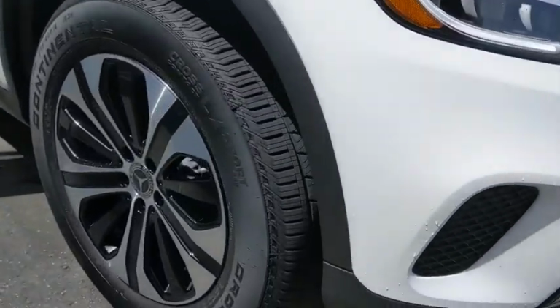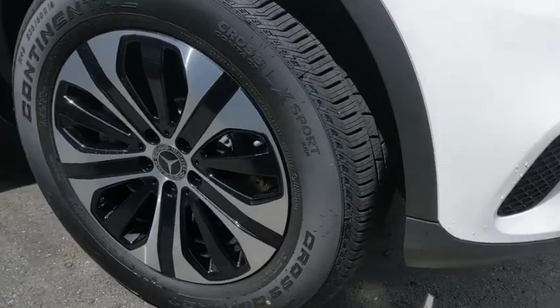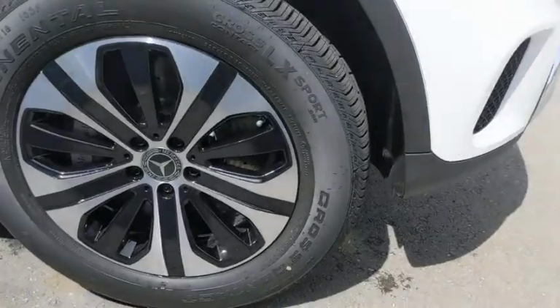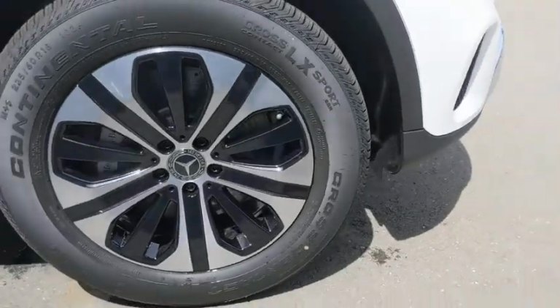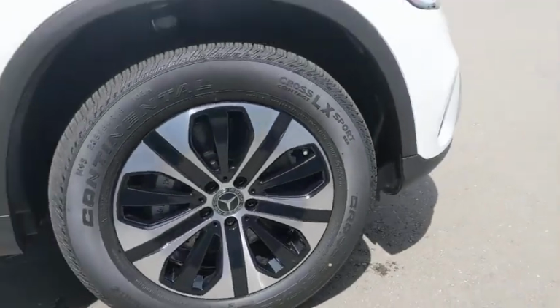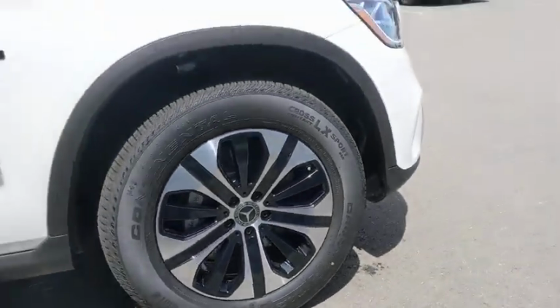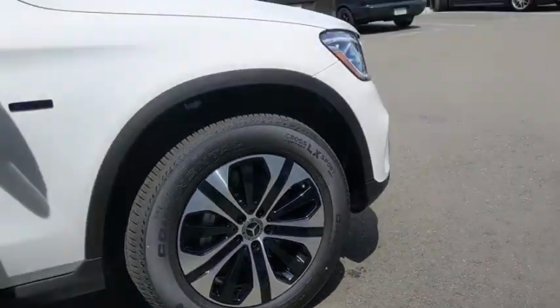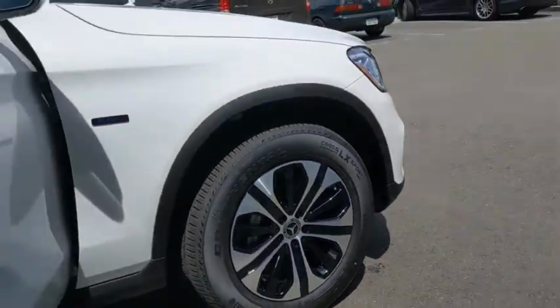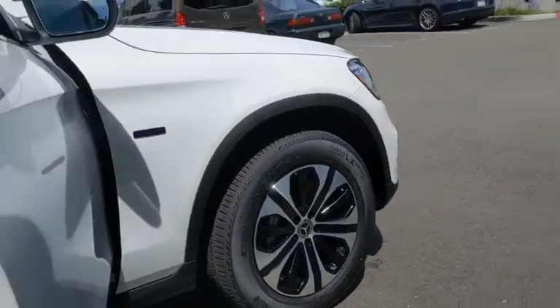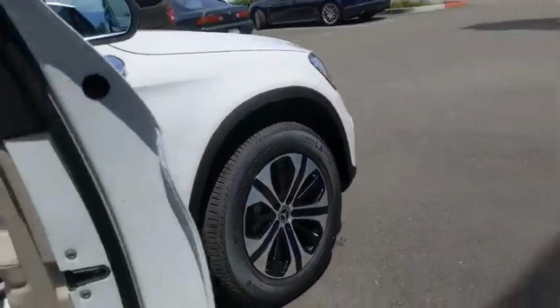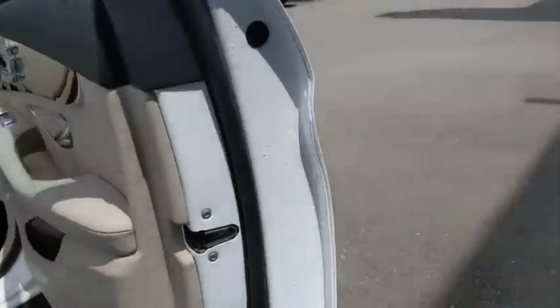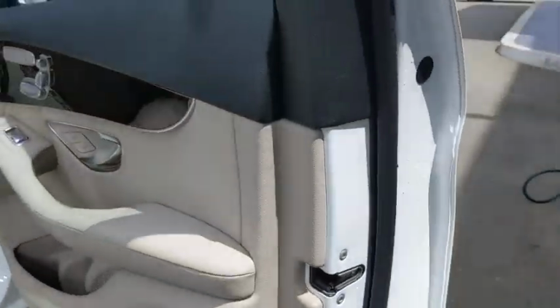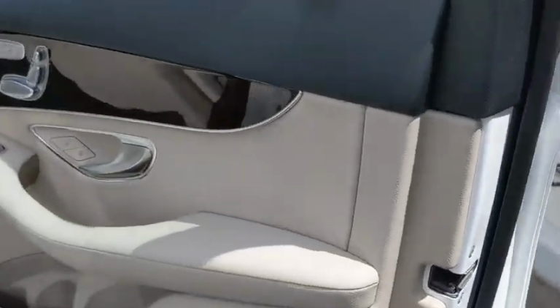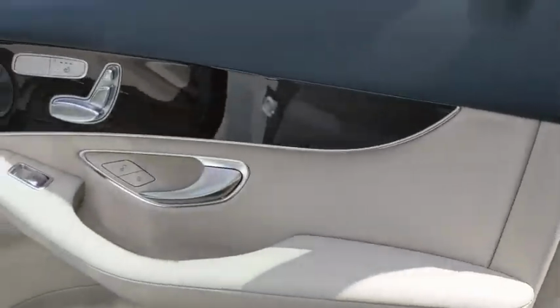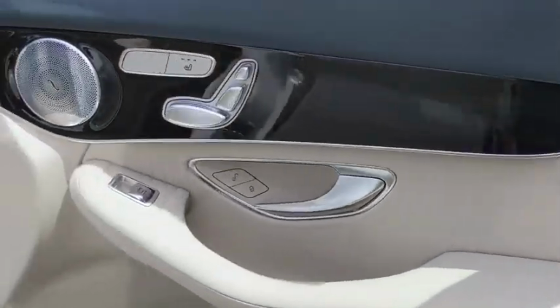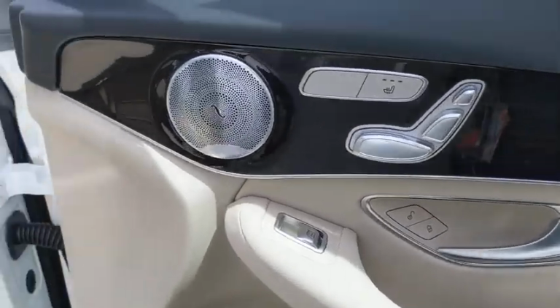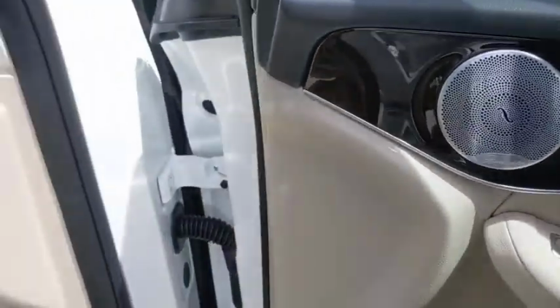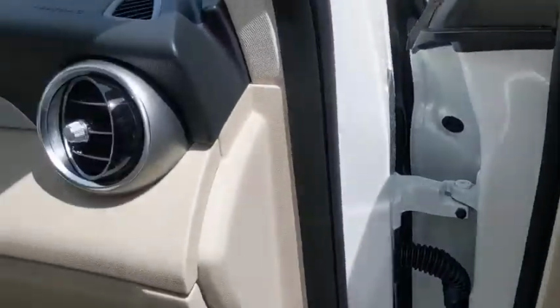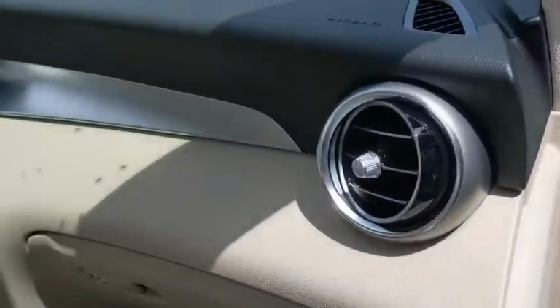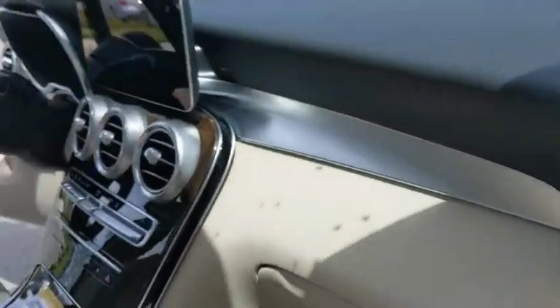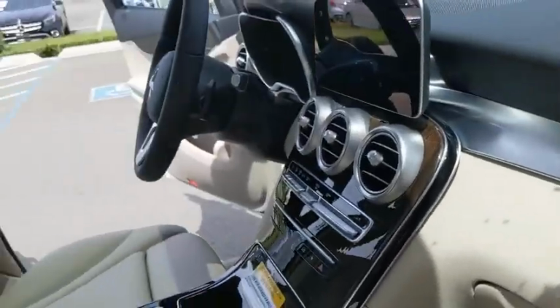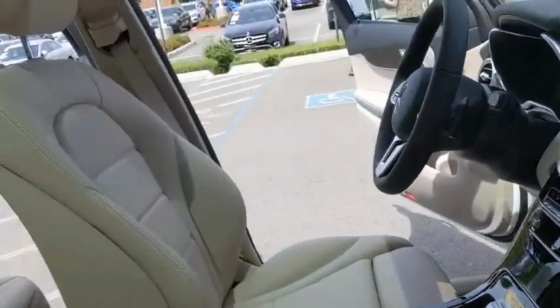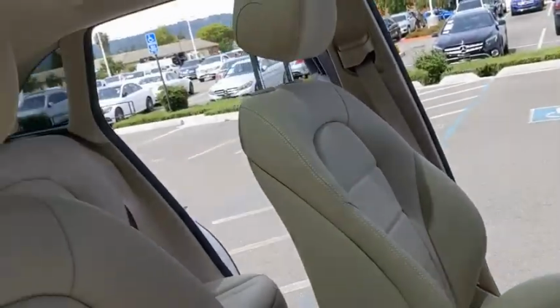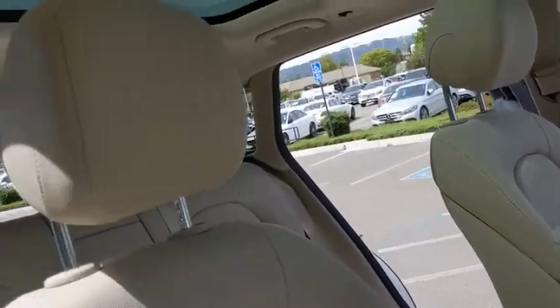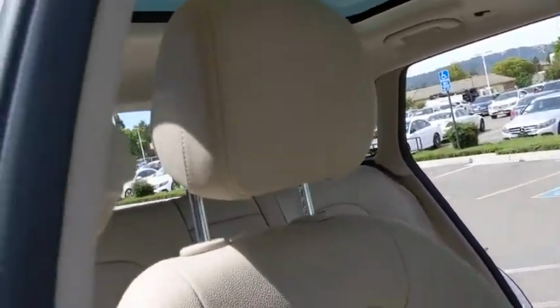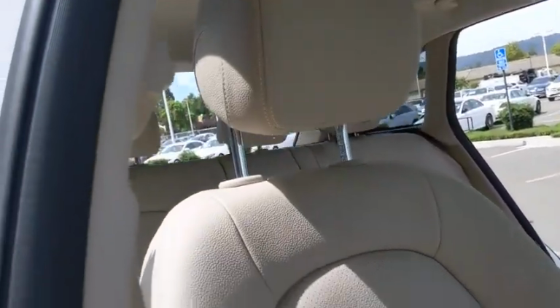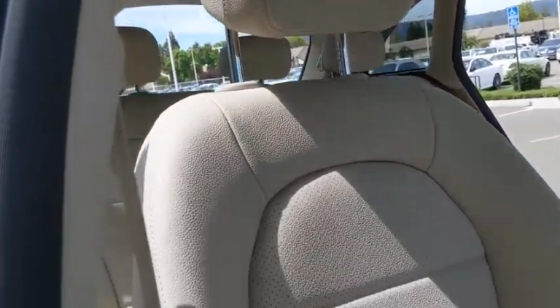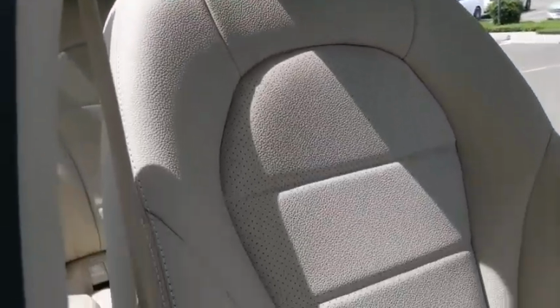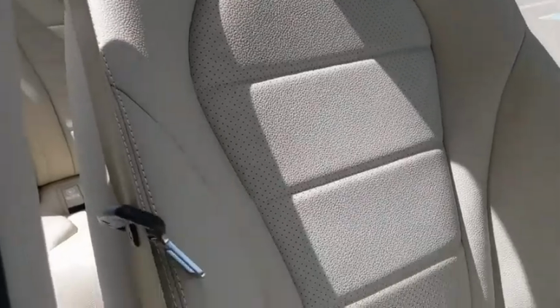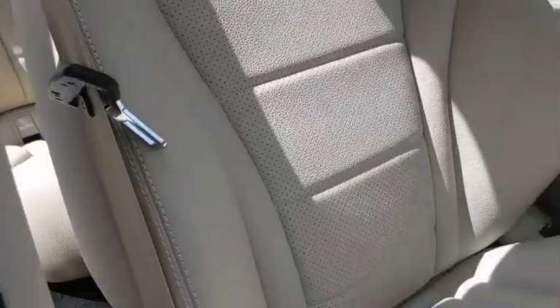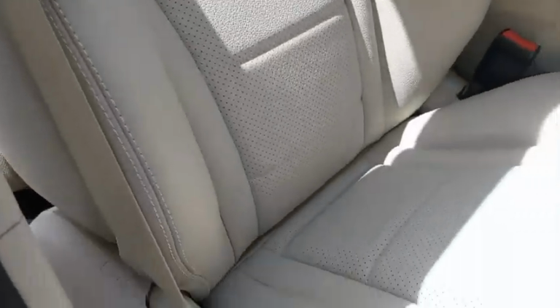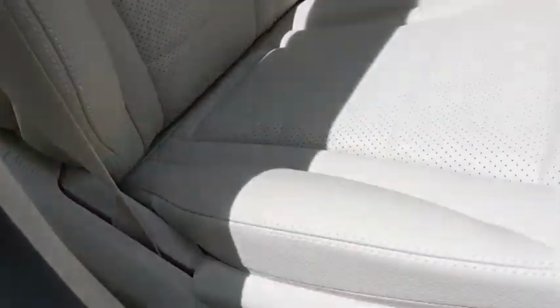Here are some of this vehicle's great options: backup camera, all-wheel drive, anti-lock braking system, power liftgate, steering wheel audio controls, power passenger seat, traction control, stability control.